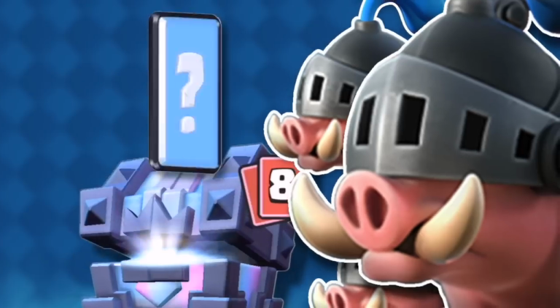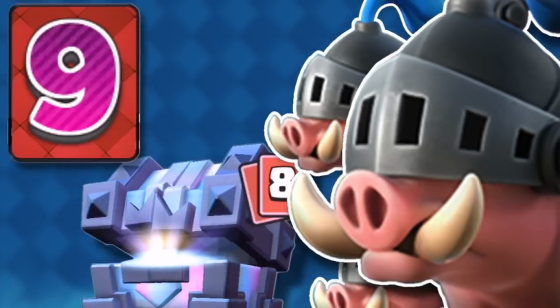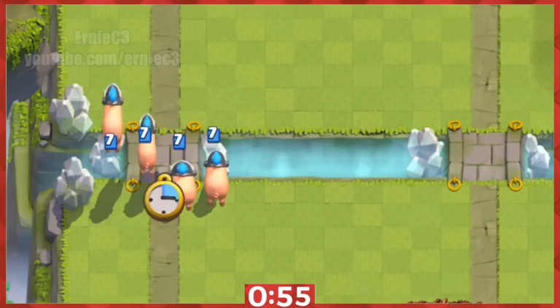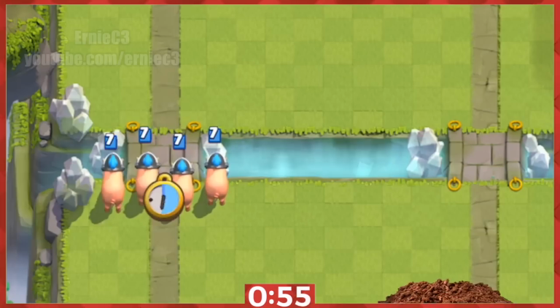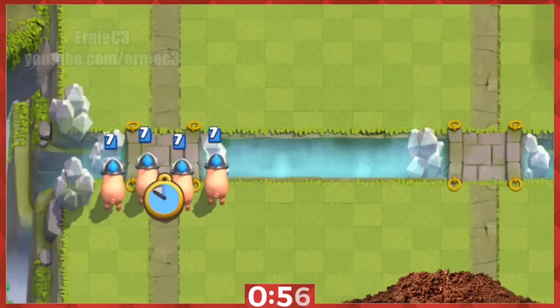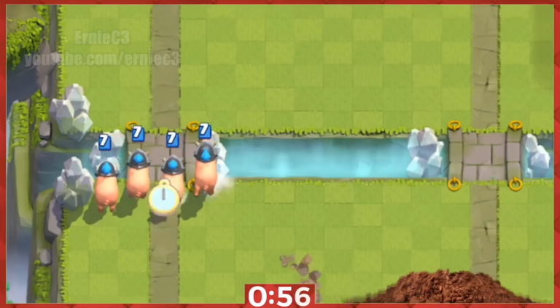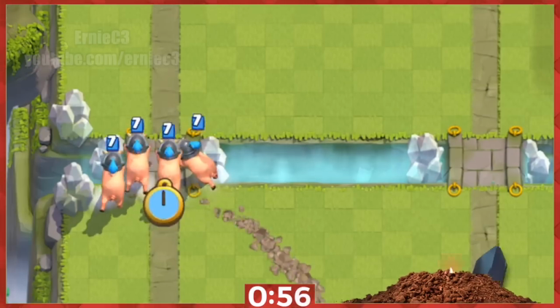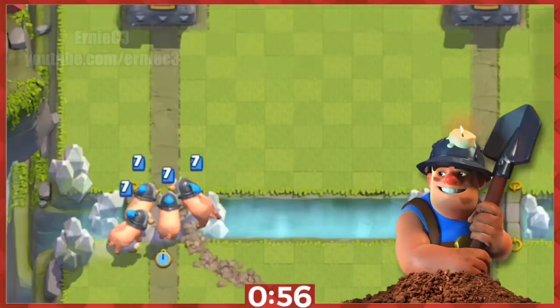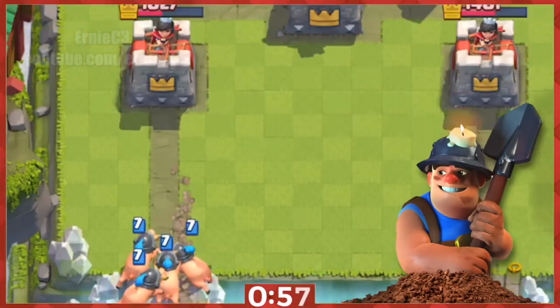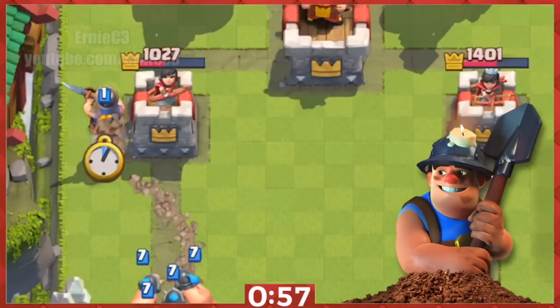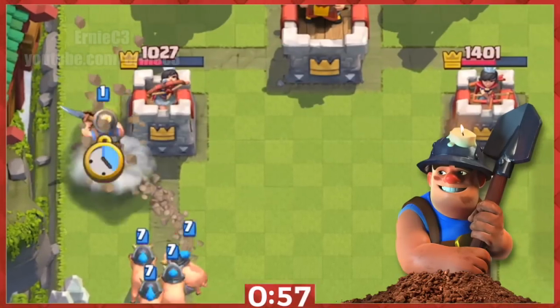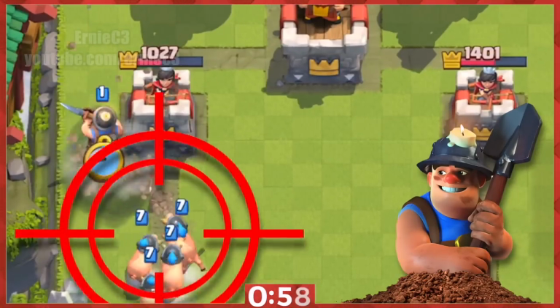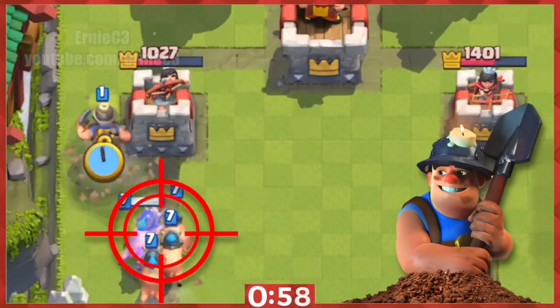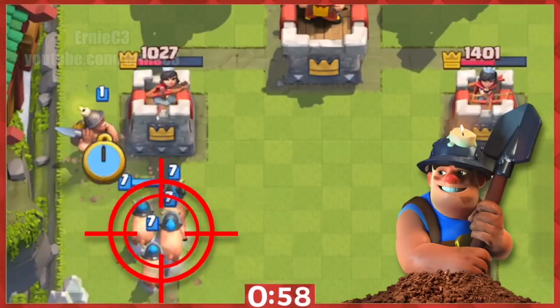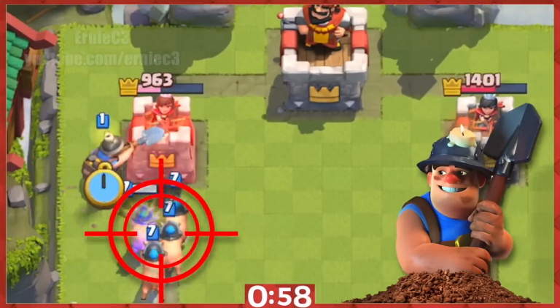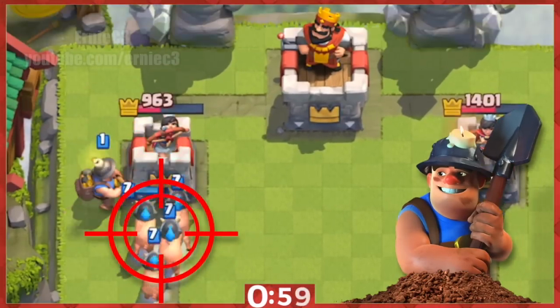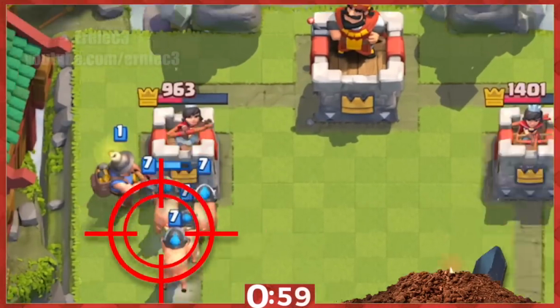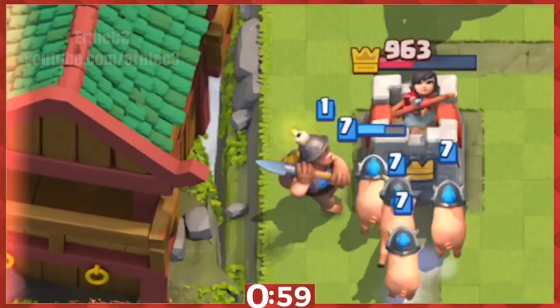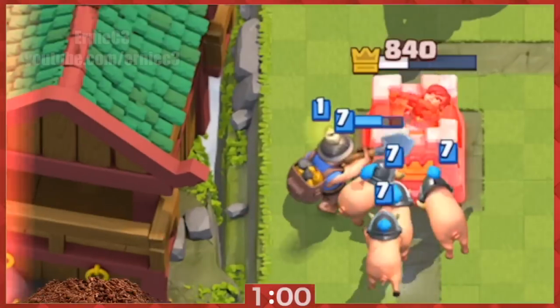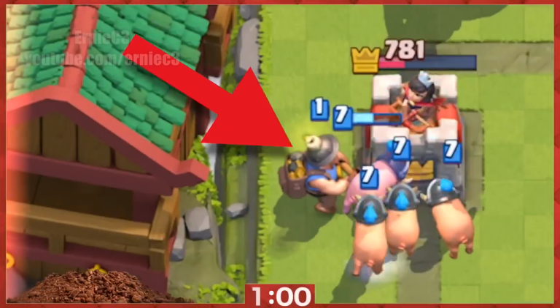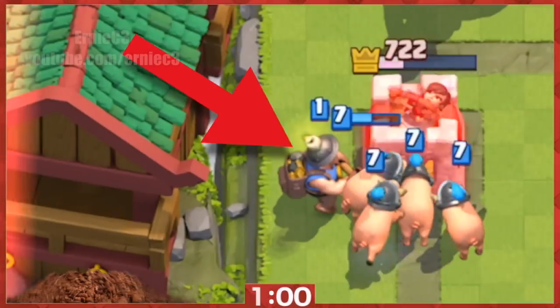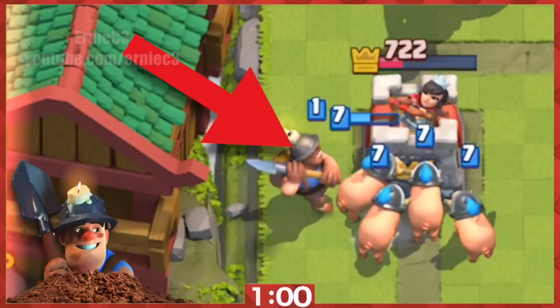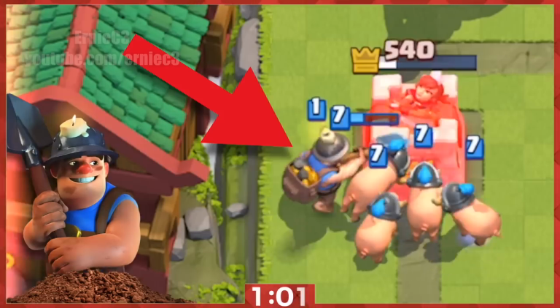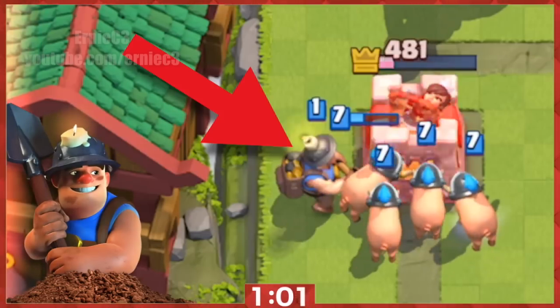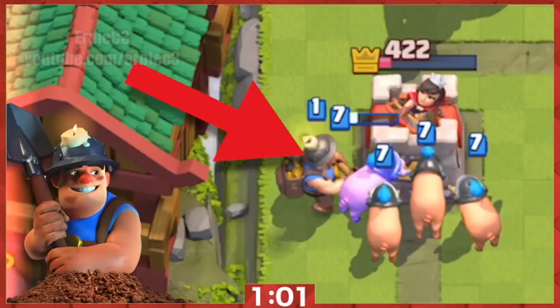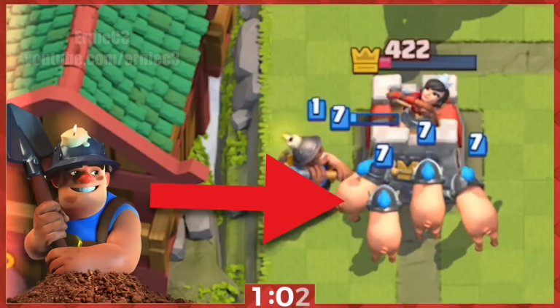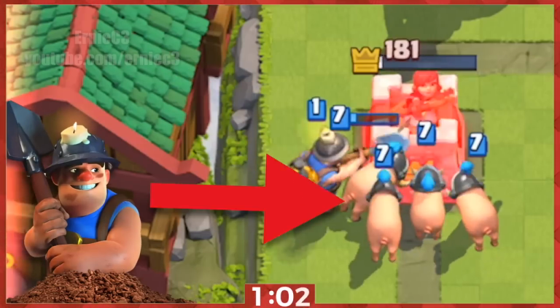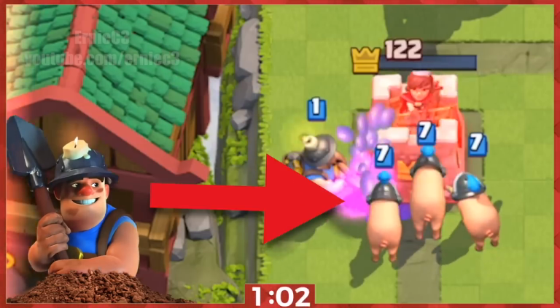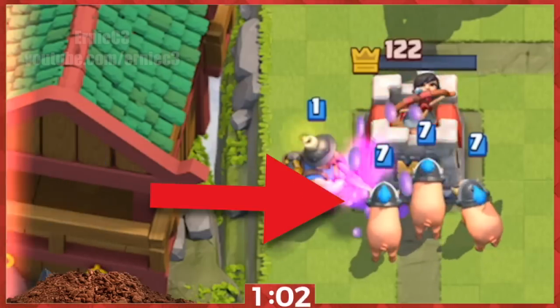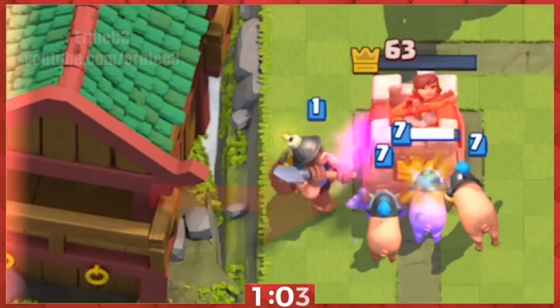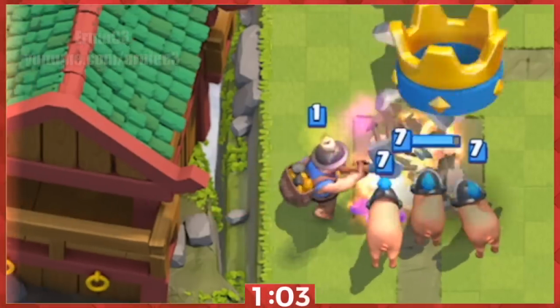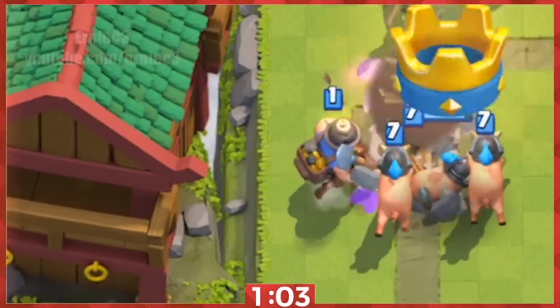9. Use the Royal Hogs with a miner, but make sure the tower locks onto the hogs first. The miner will continuously attack unharmed, while they also worry about the hungry hogs.